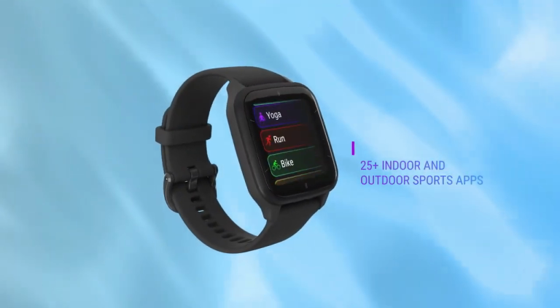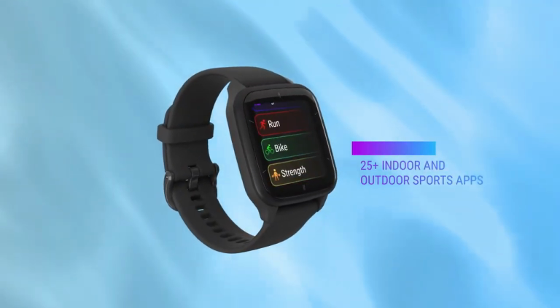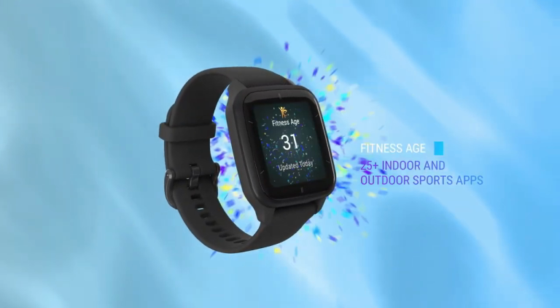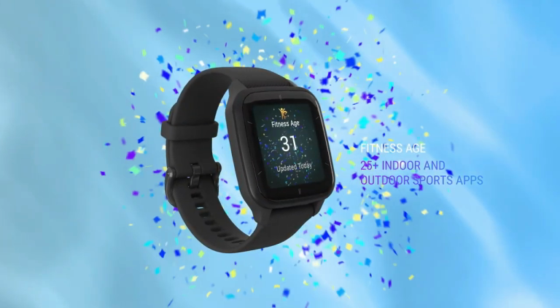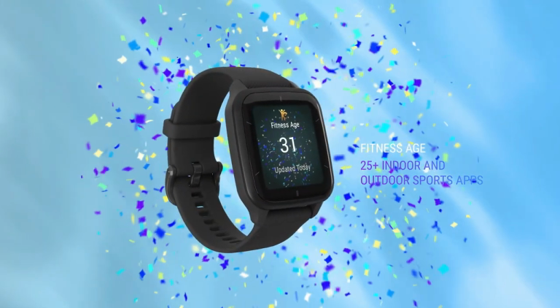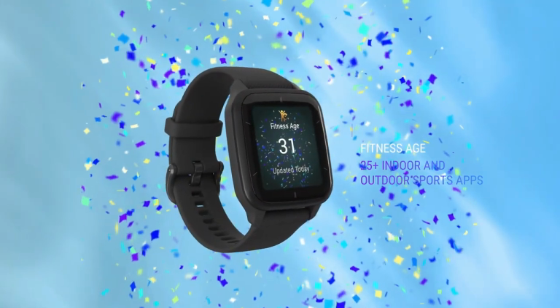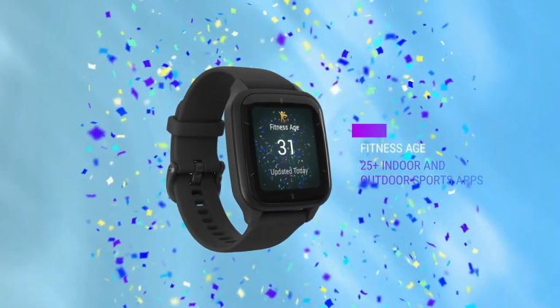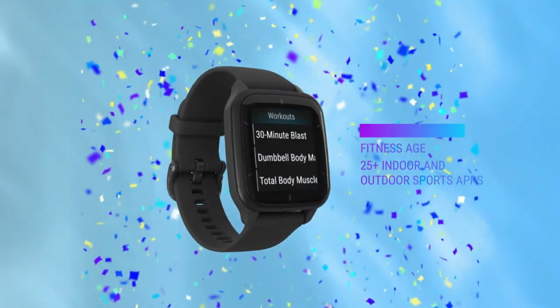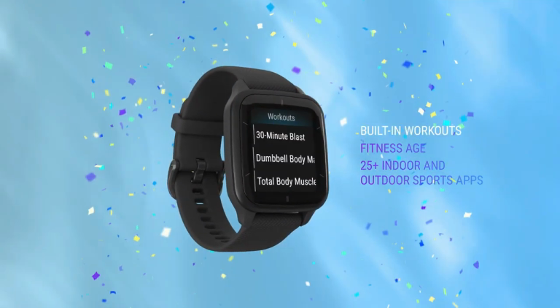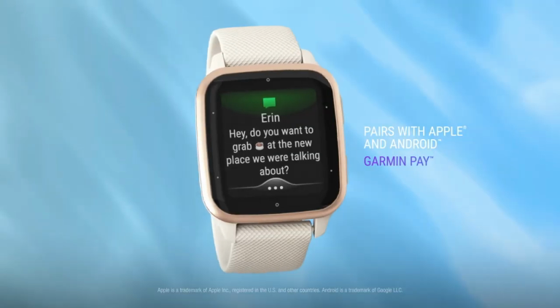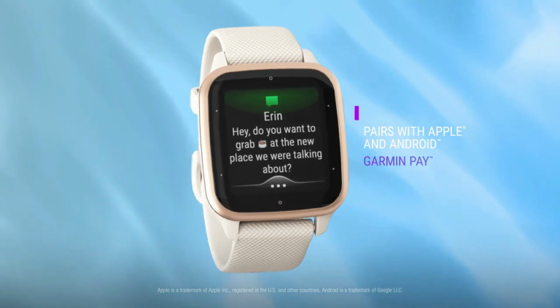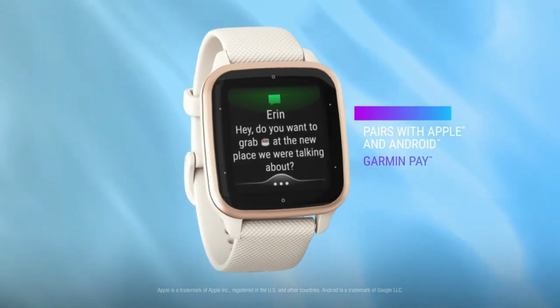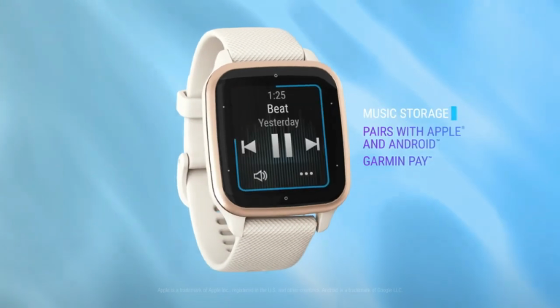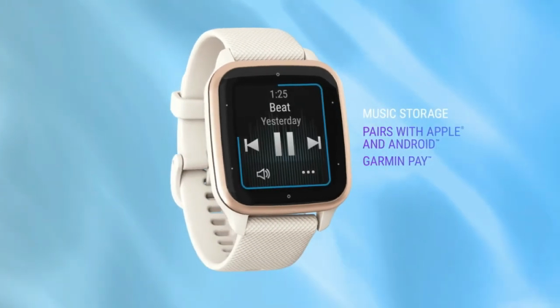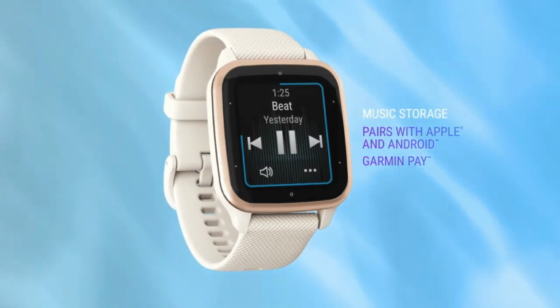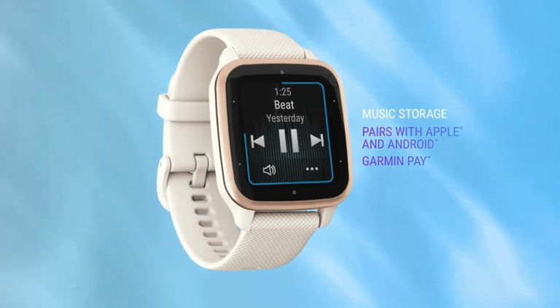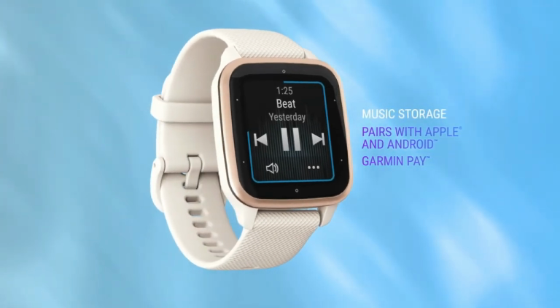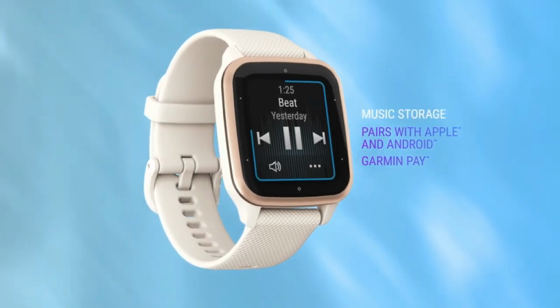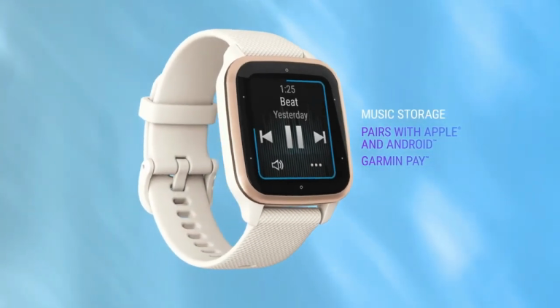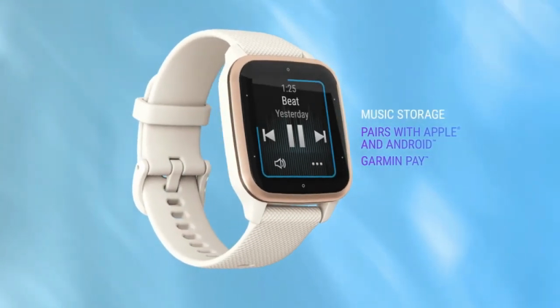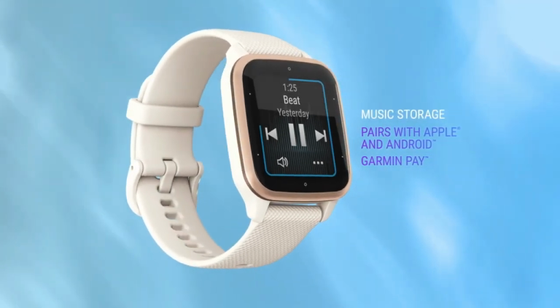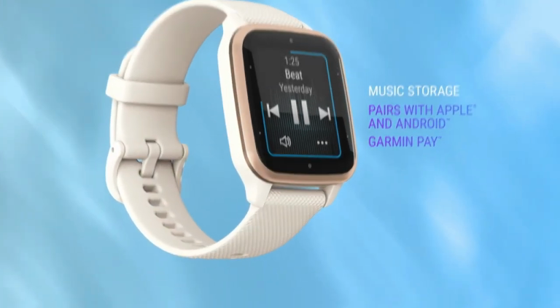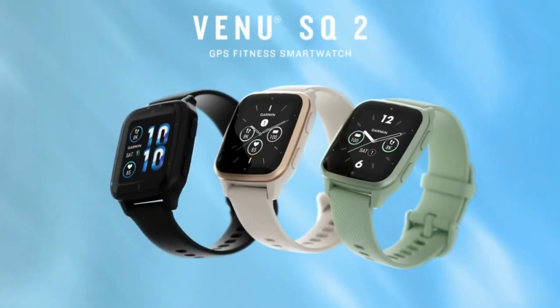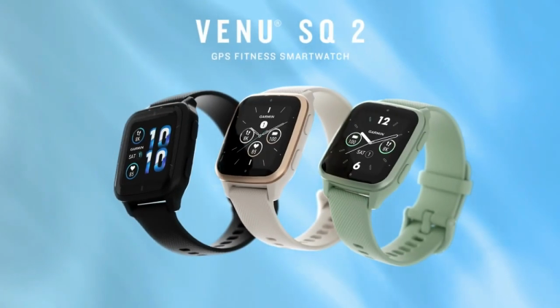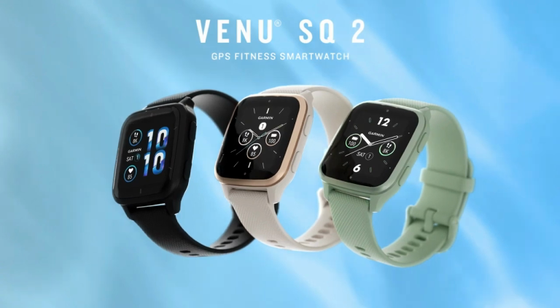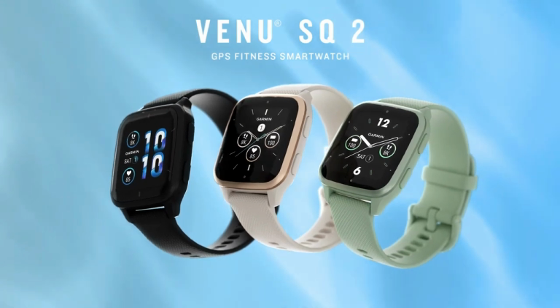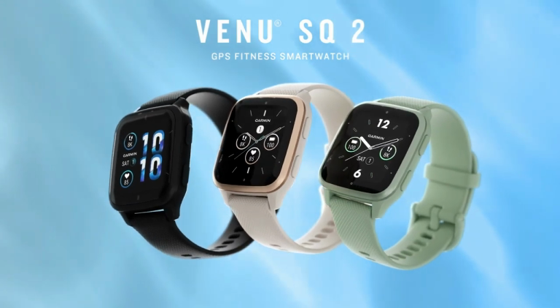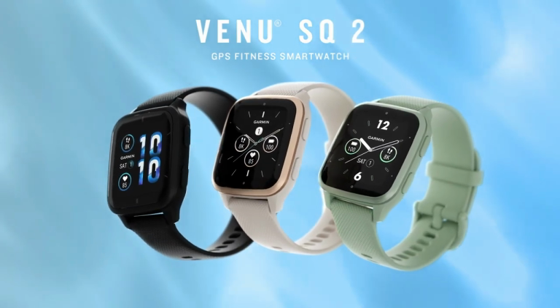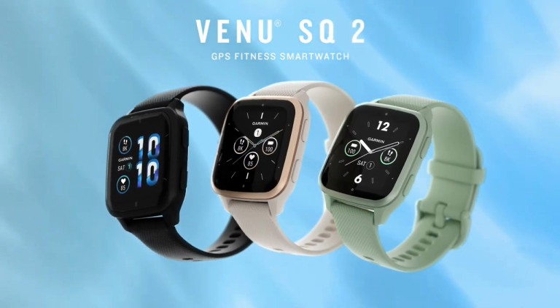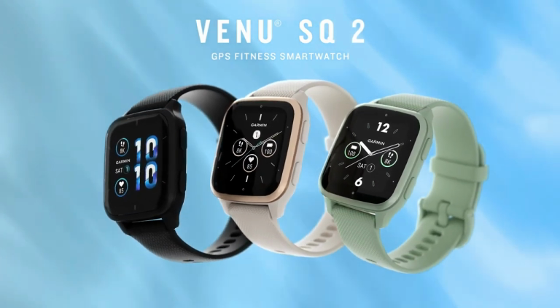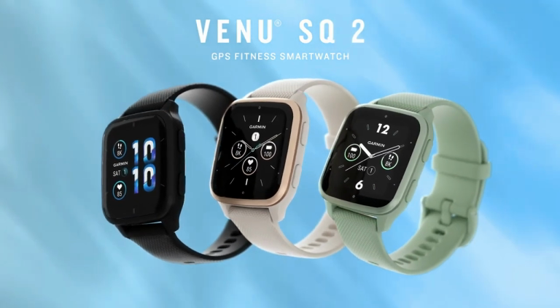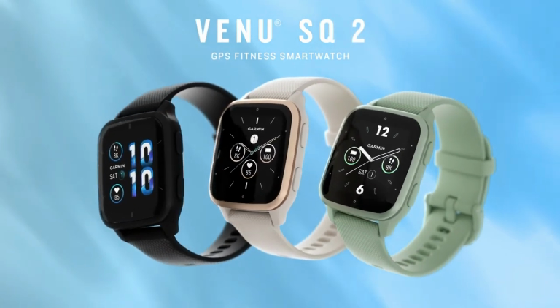From a durable Corning Gorilla Glass 3 lens to the lightweight aluminum bezel and comfortable silicone band, this smartwatch was made to keep up with your lifestyle. It is available in various colors and case sizes.